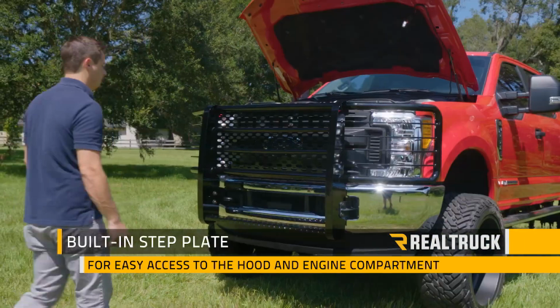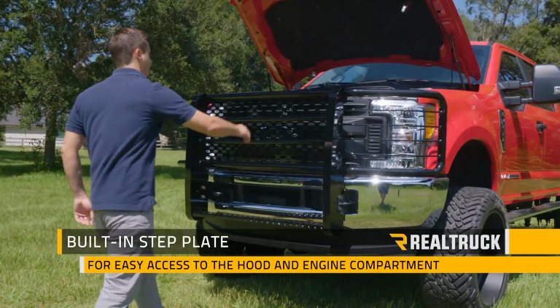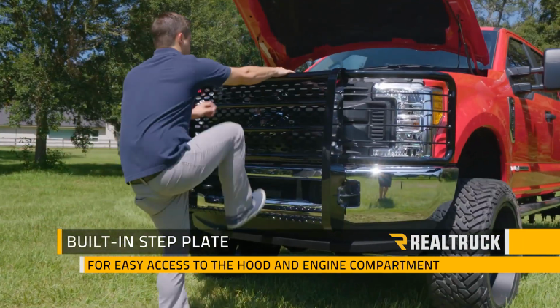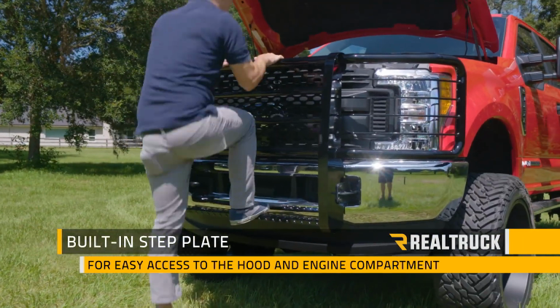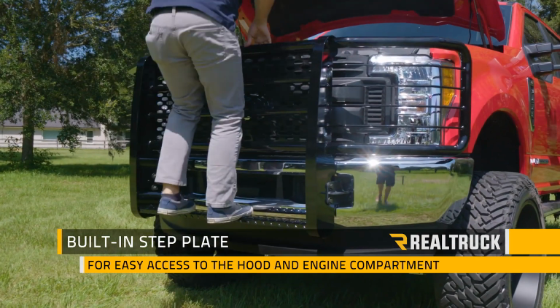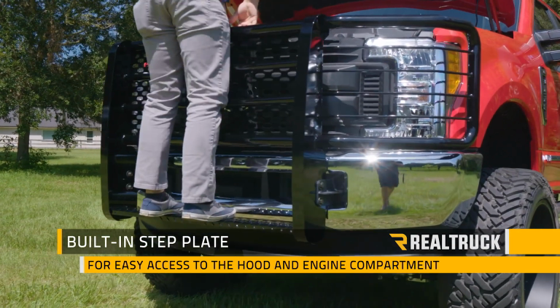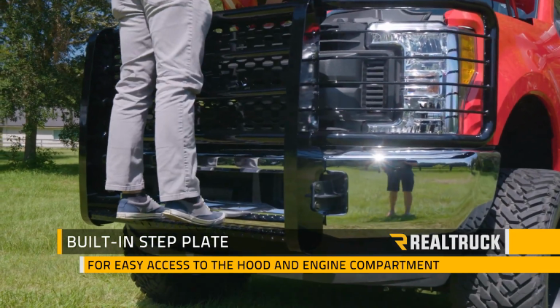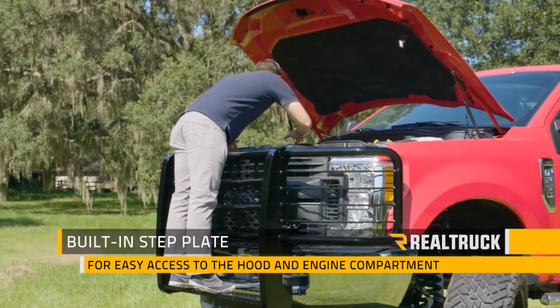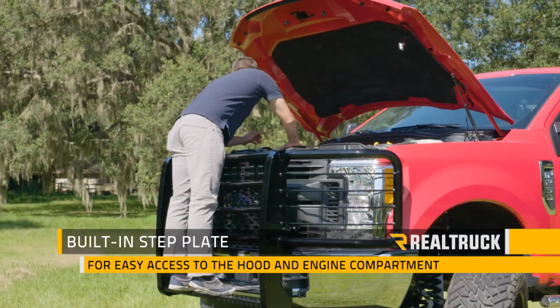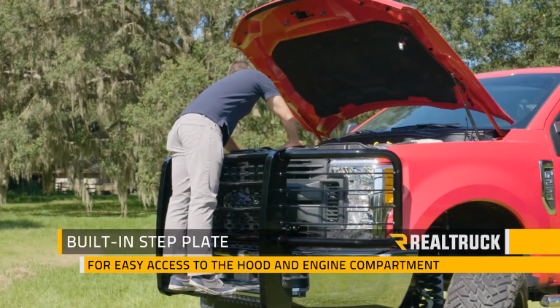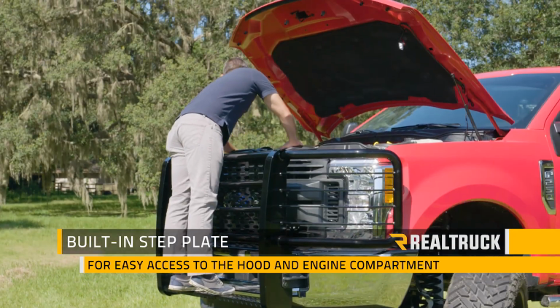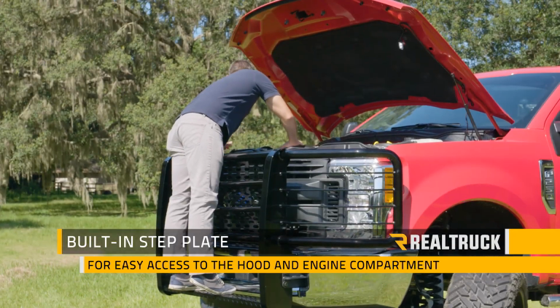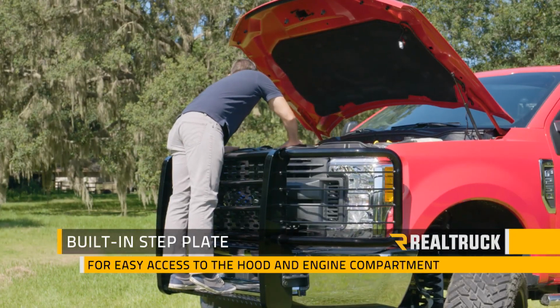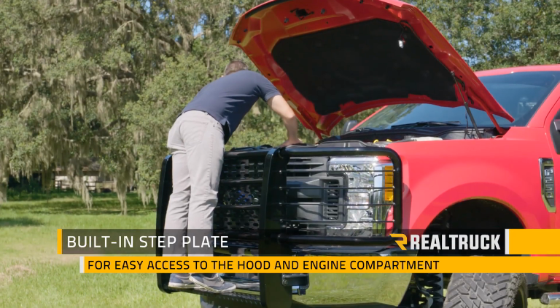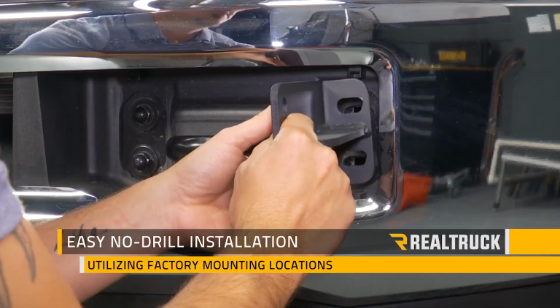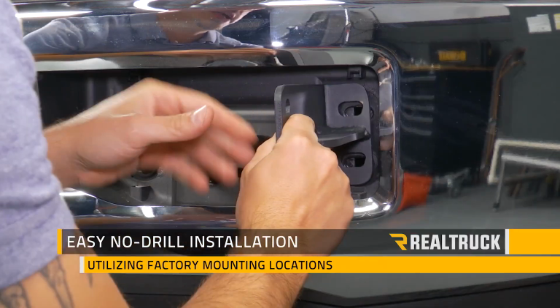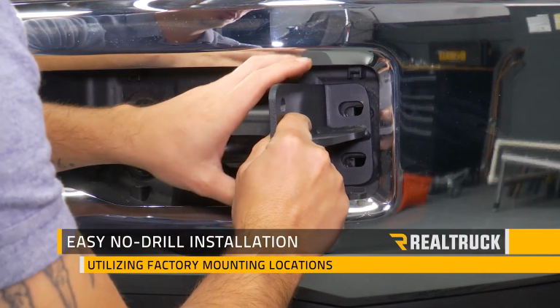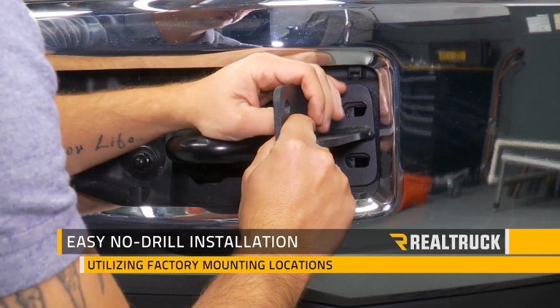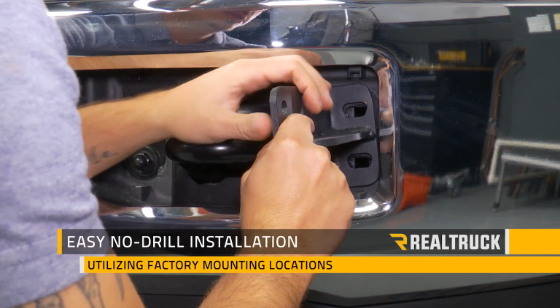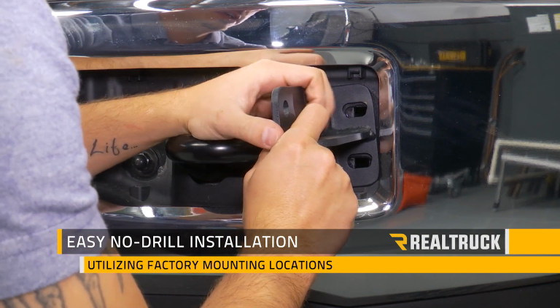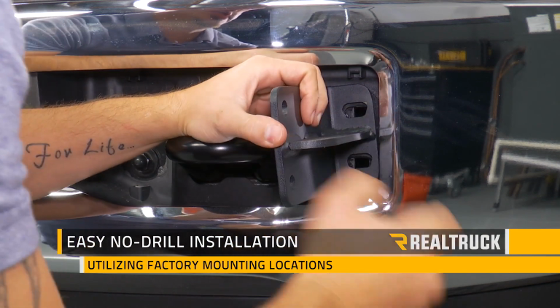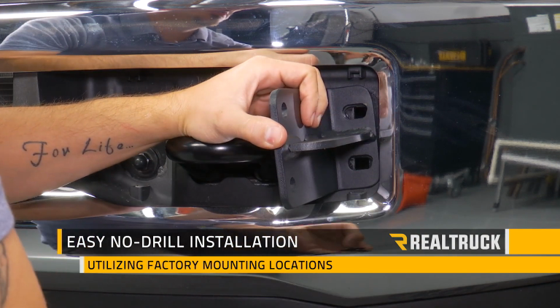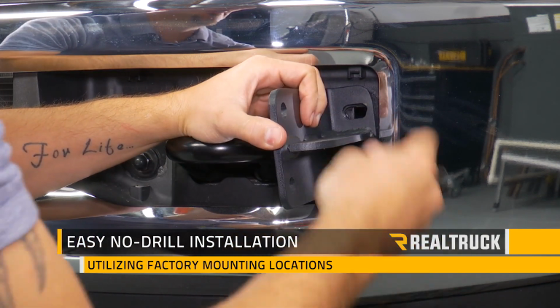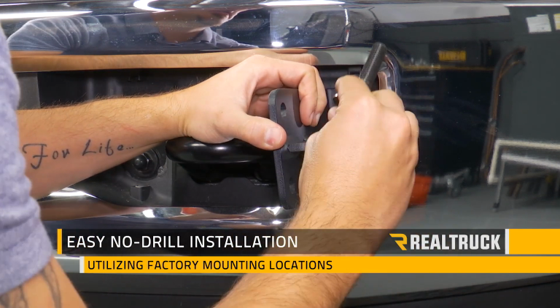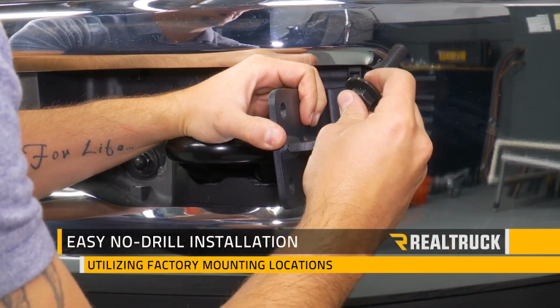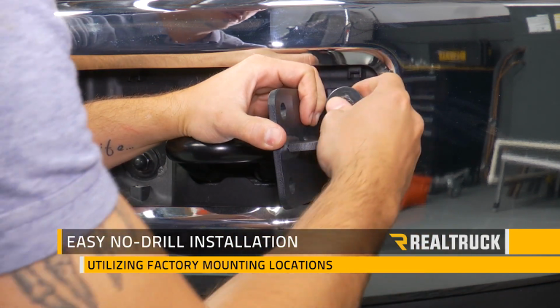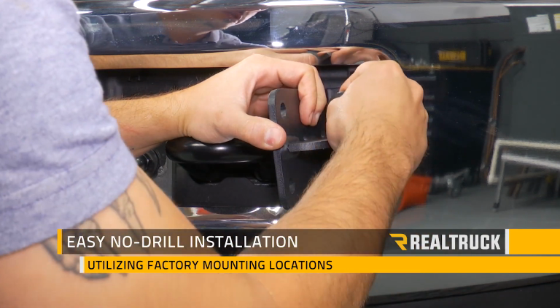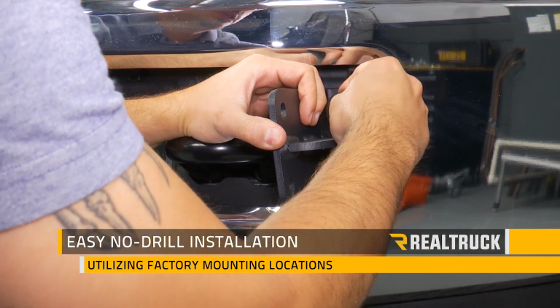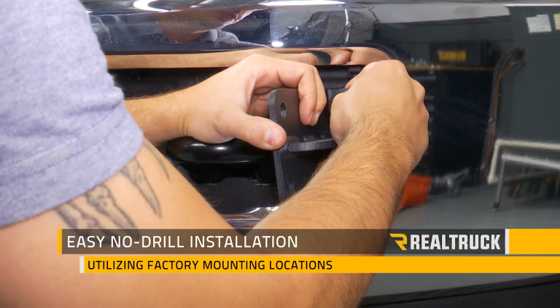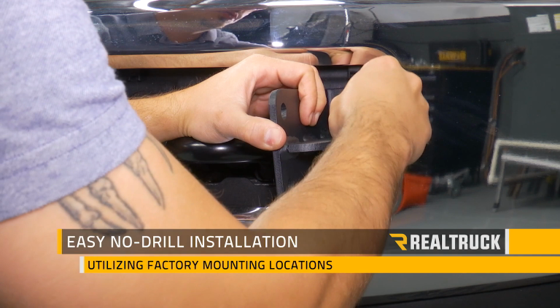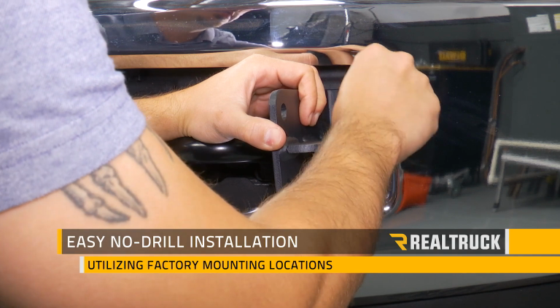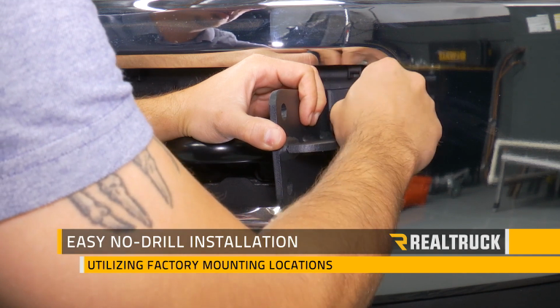This grill guard also features a built-in step plate that allows easy access to the hood and engine compartment. This is going to be a fairly easy no-drill installation that utilizes factory frame mounting locations for extra strength and rigidity.